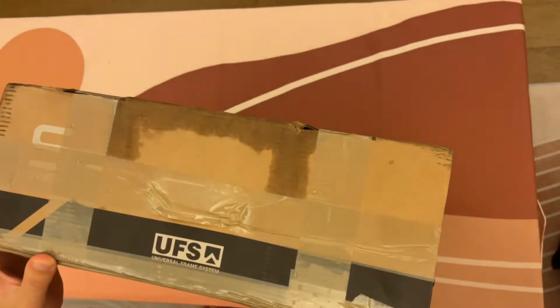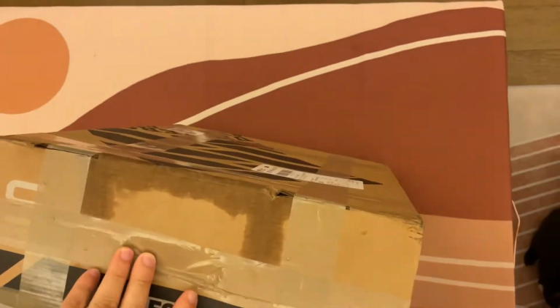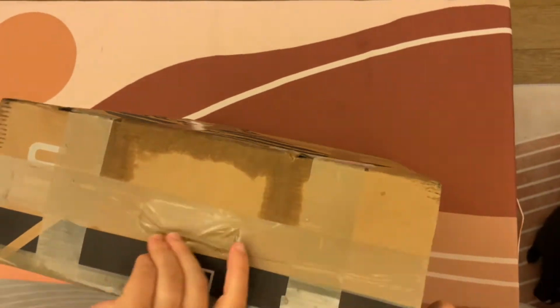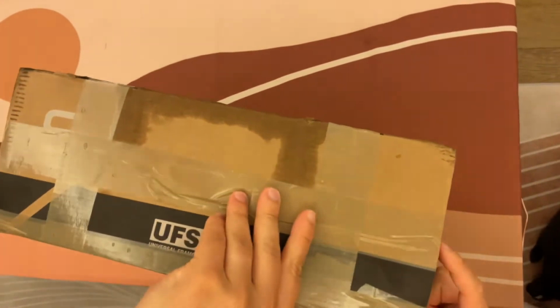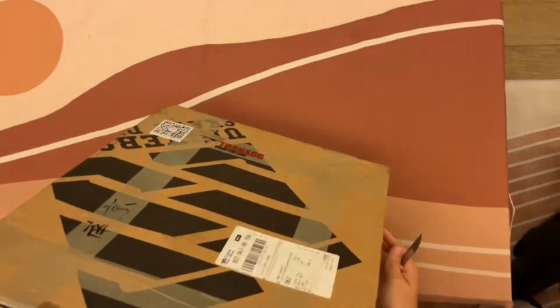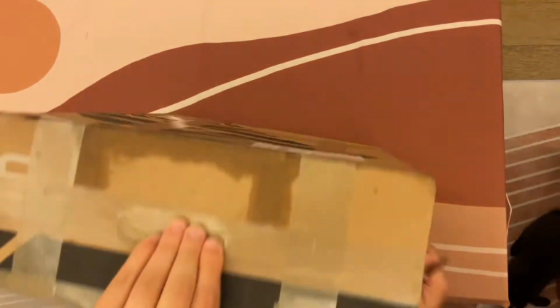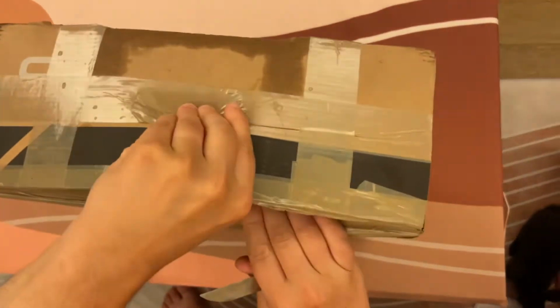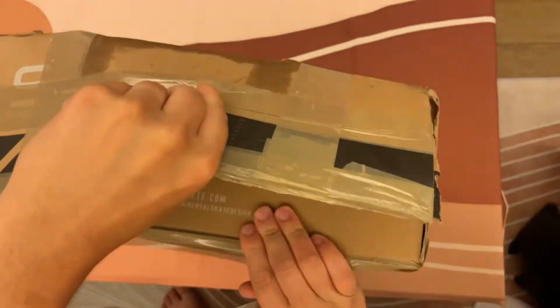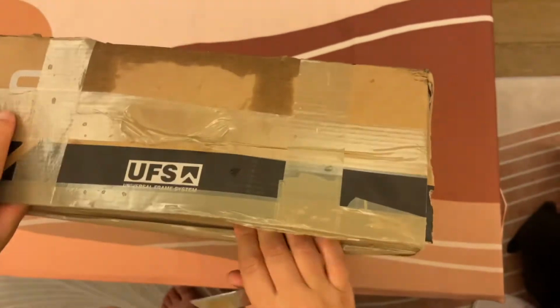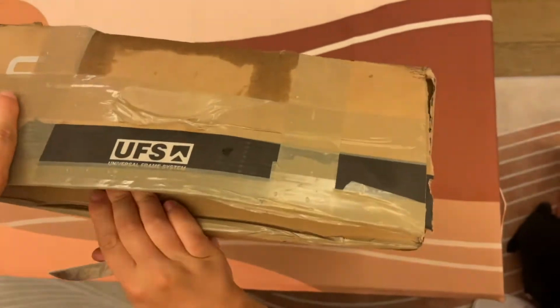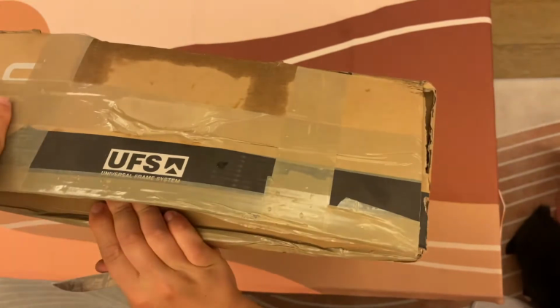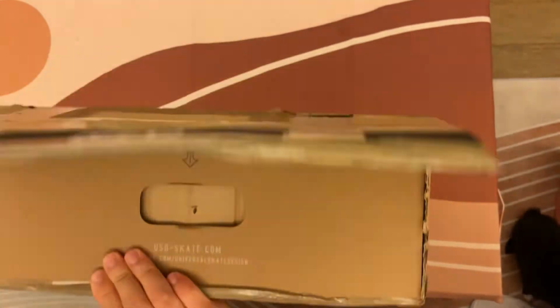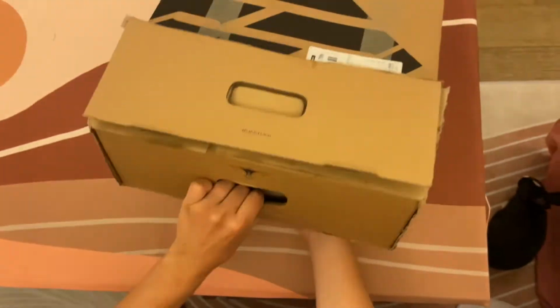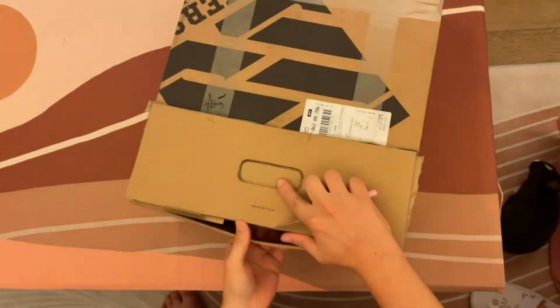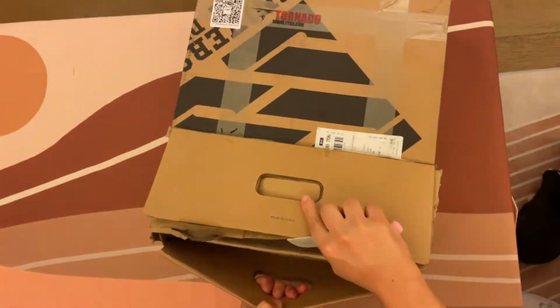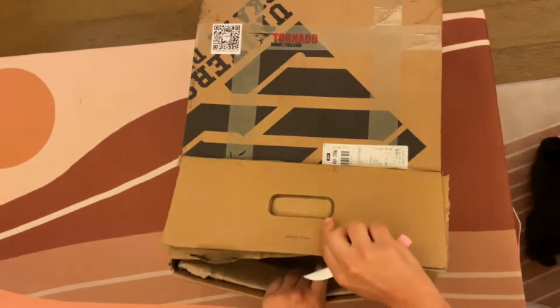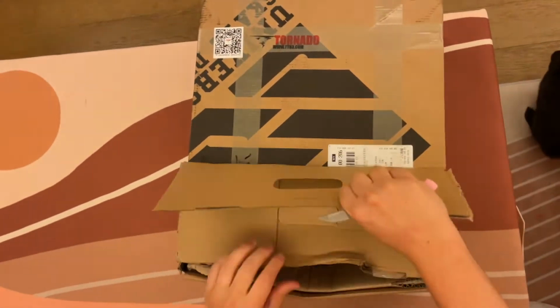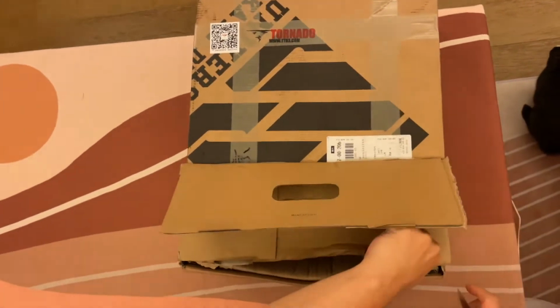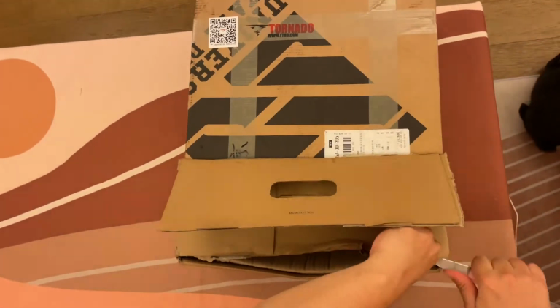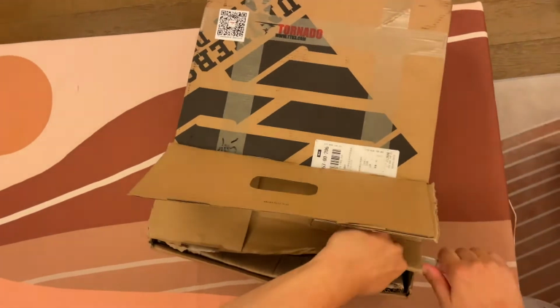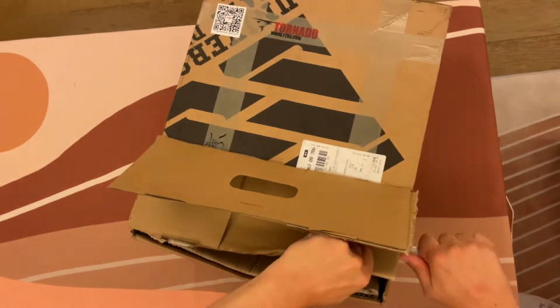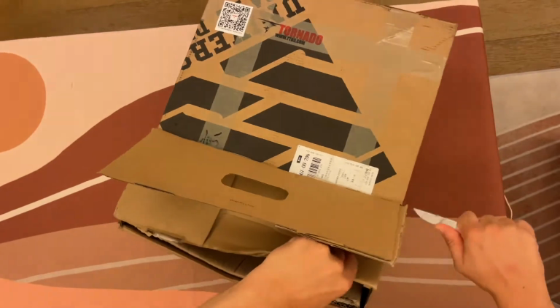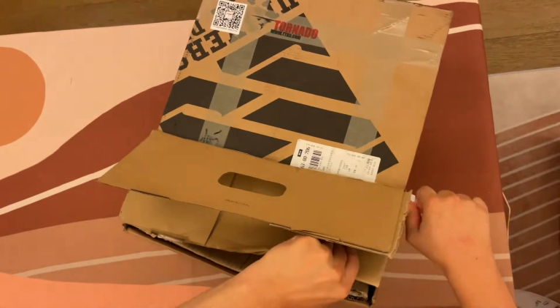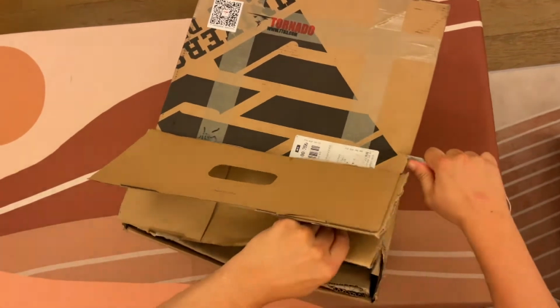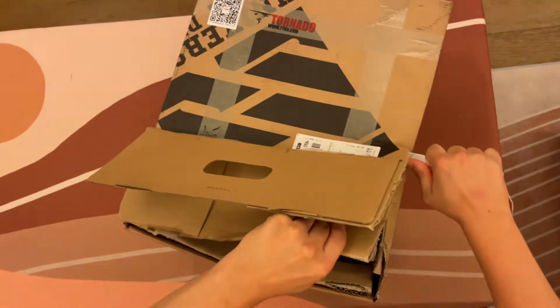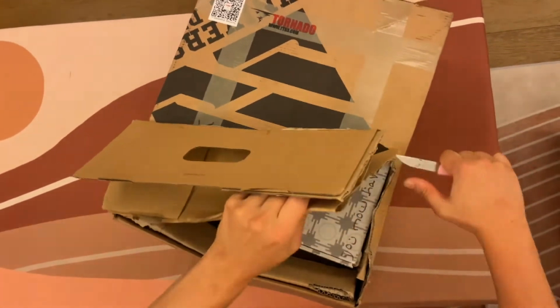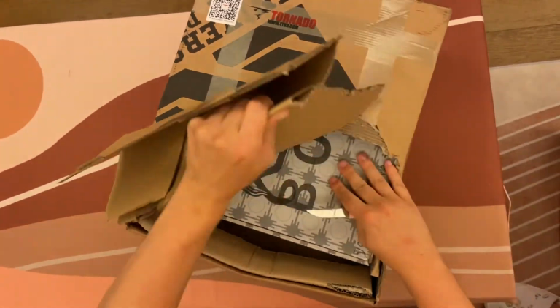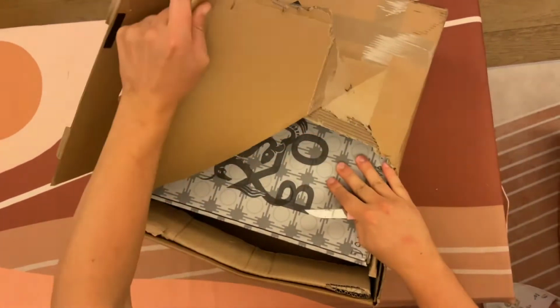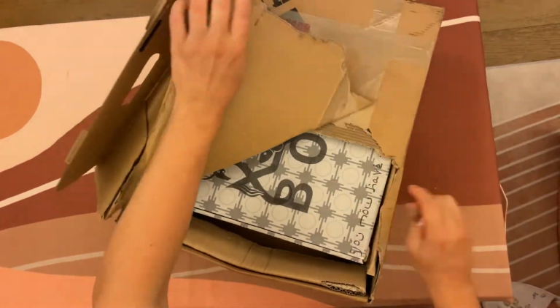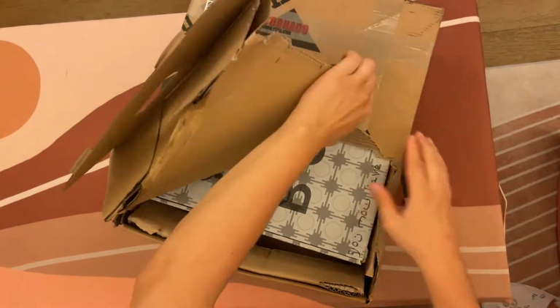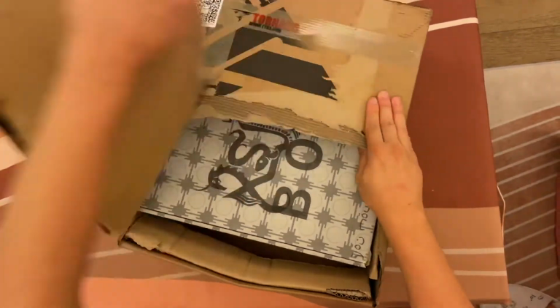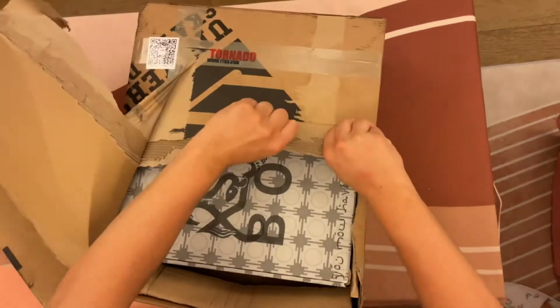I'm trying to work out how to open the box. Maybe I'll just brute force it. Look at that!